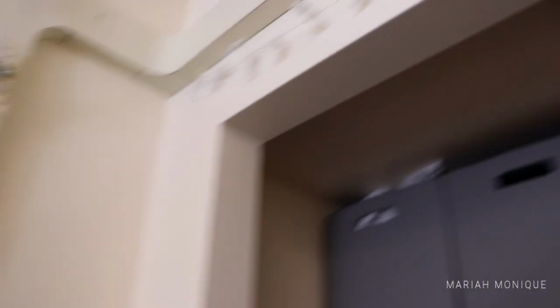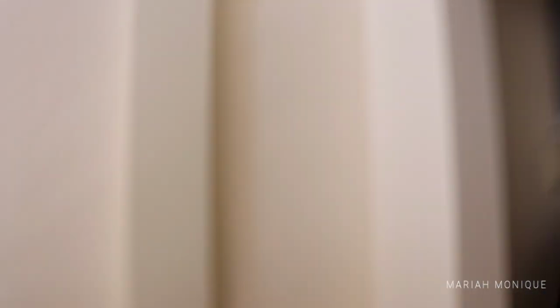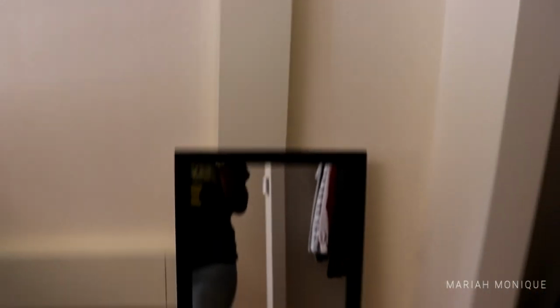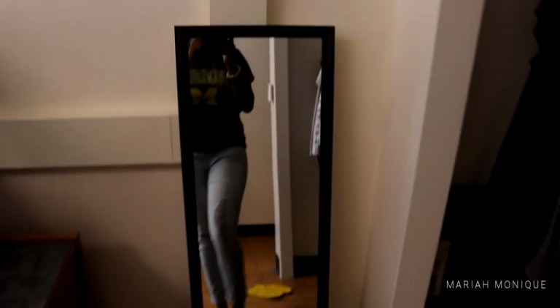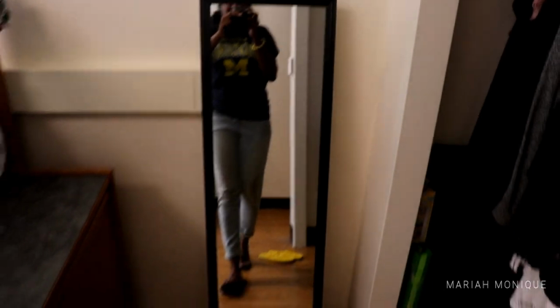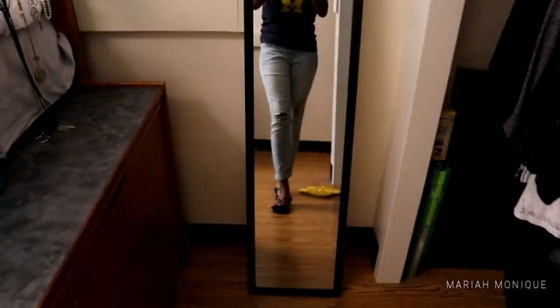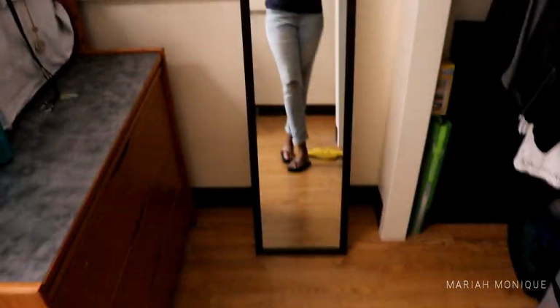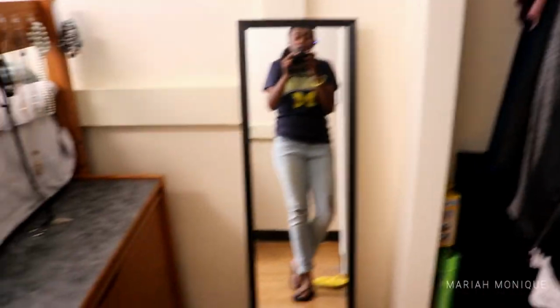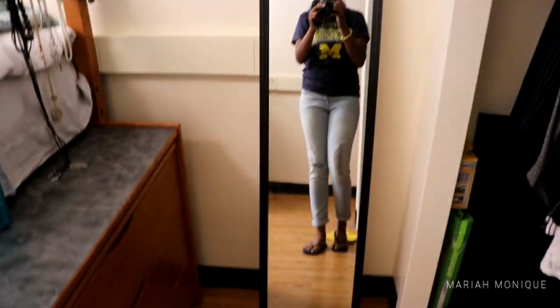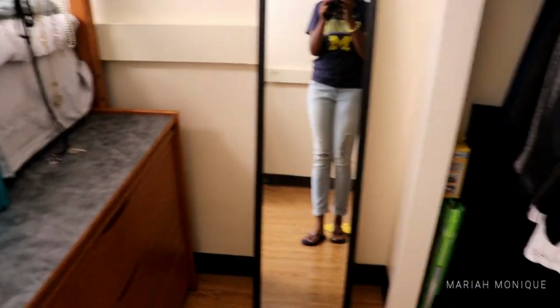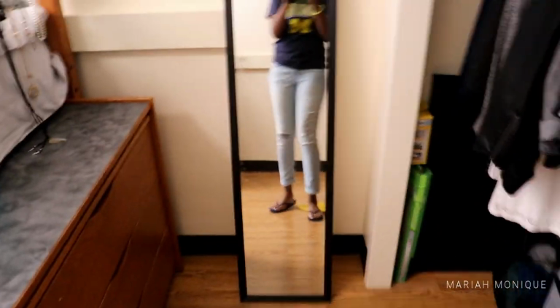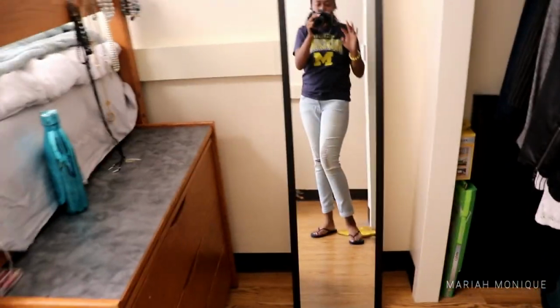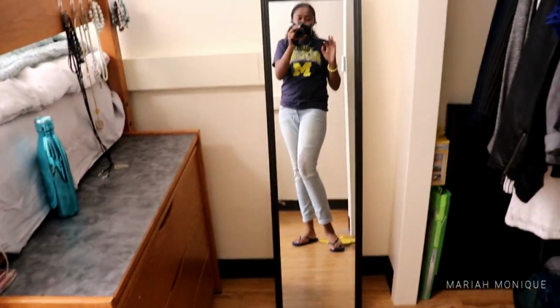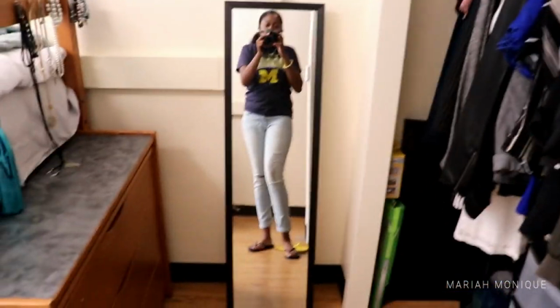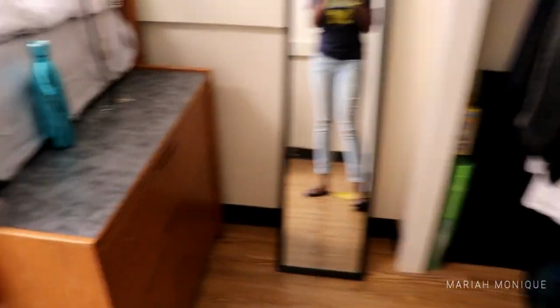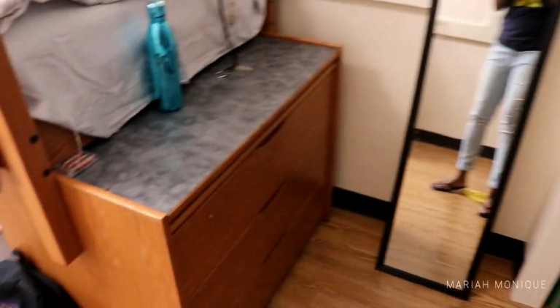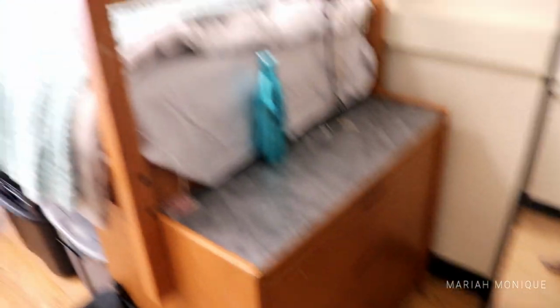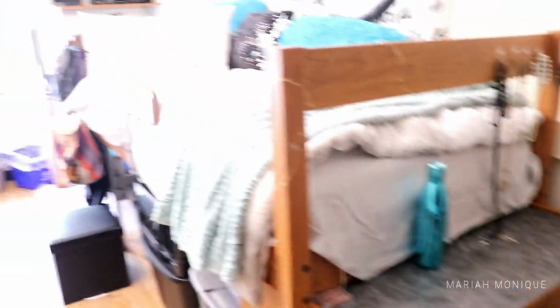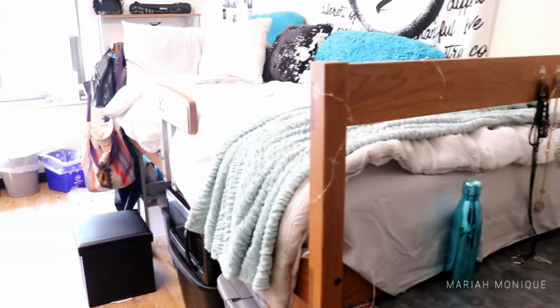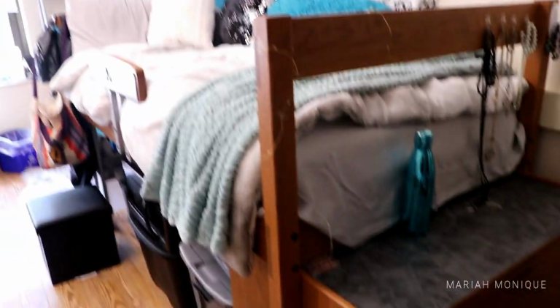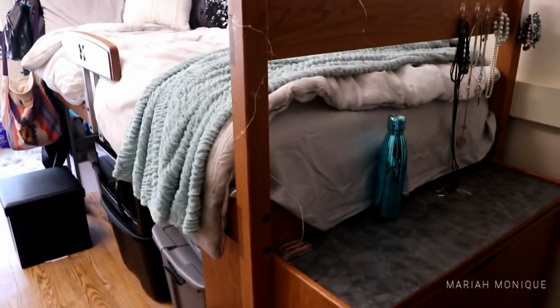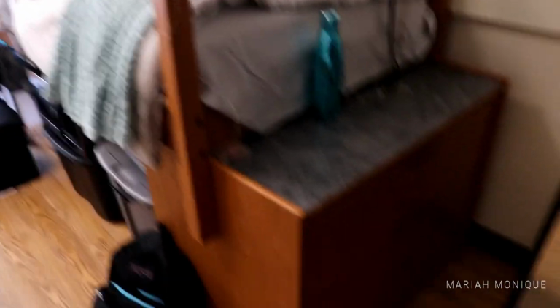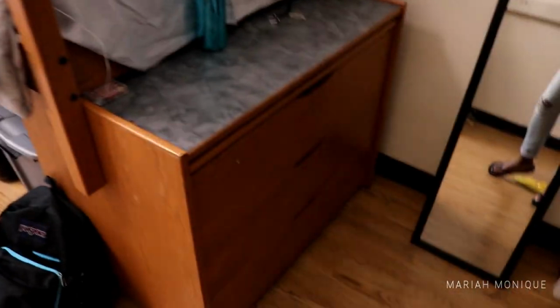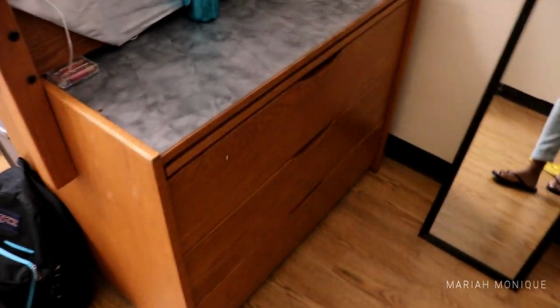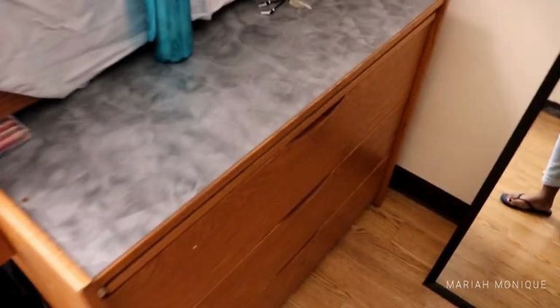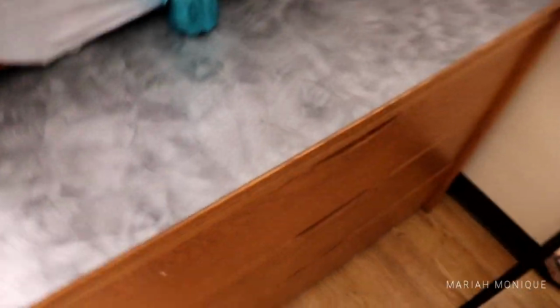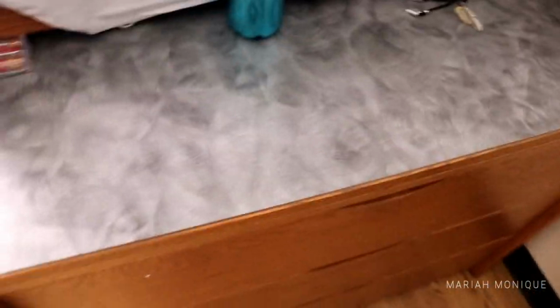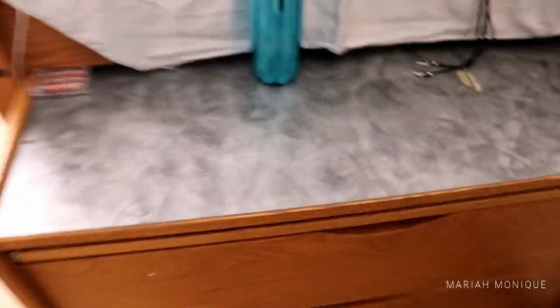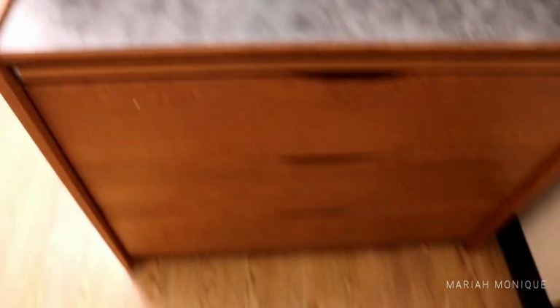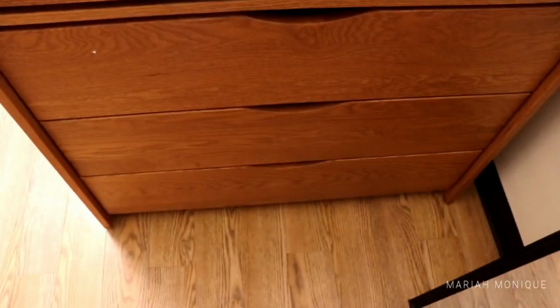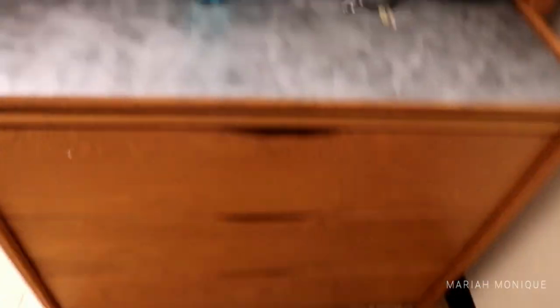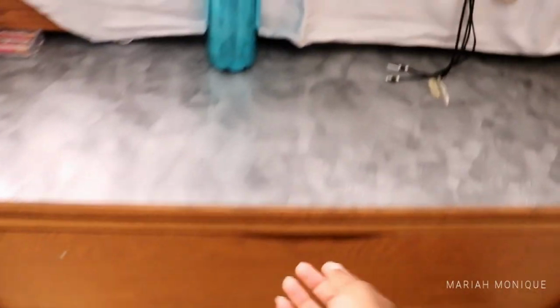Right here is the mirror — there are two of them but this one is mine. This is my bed; it's half-lofted. And this is my dresser, it just has three drawers and then it has a pull-out.